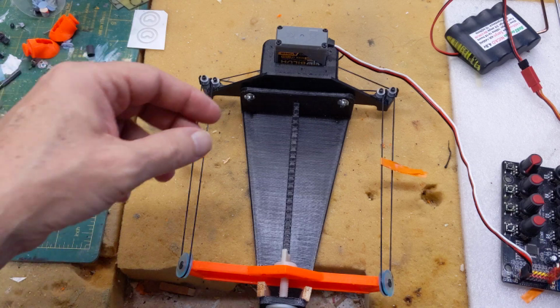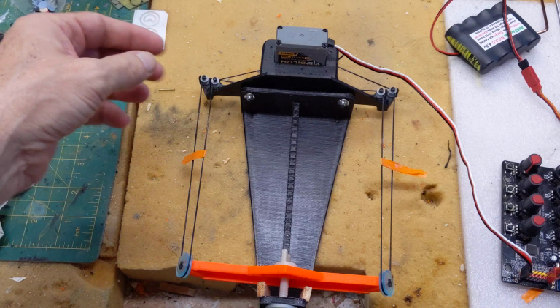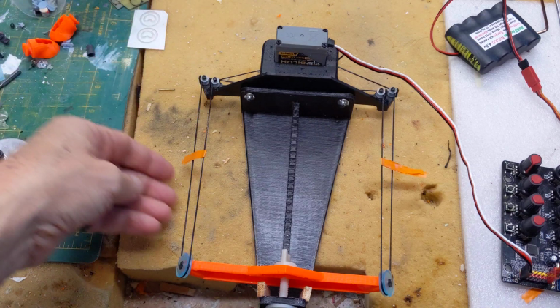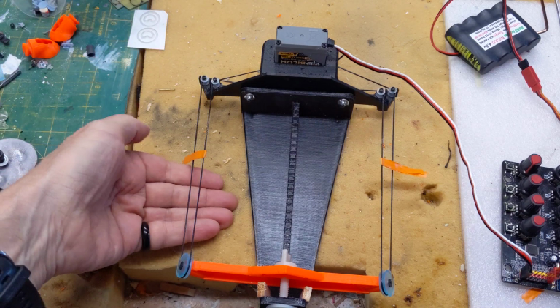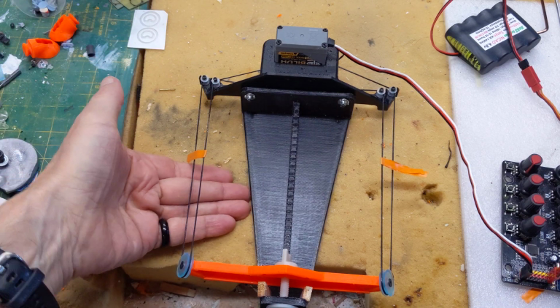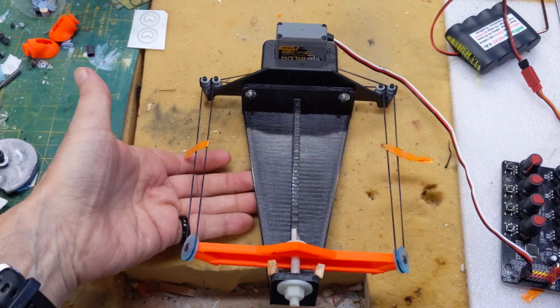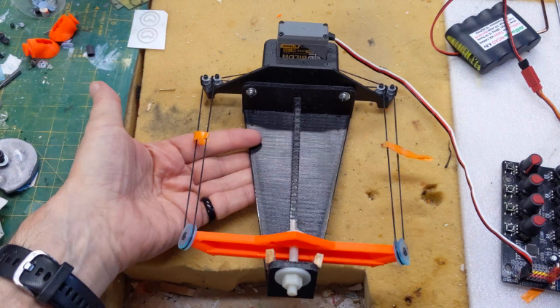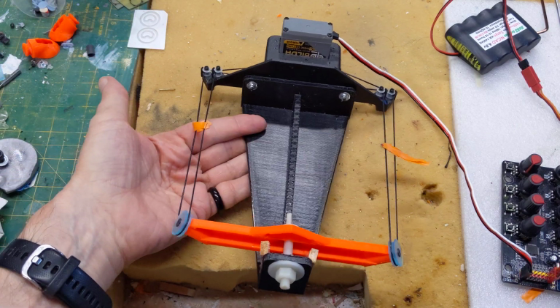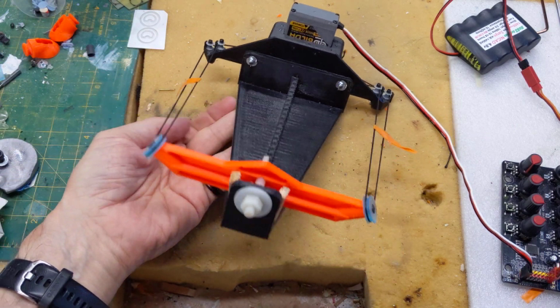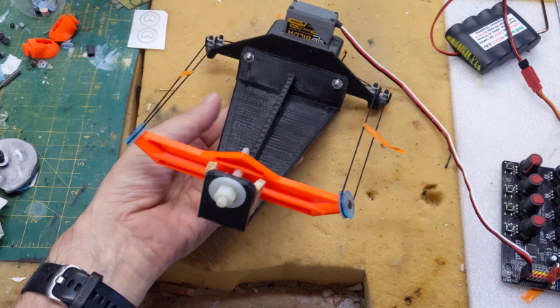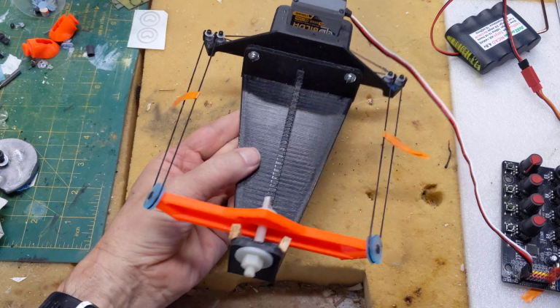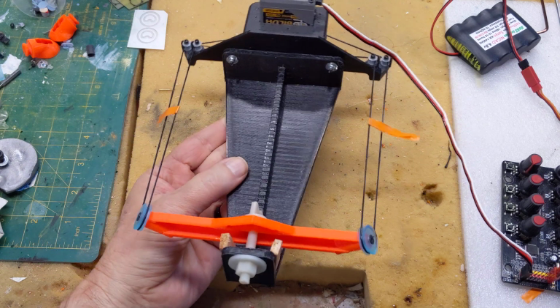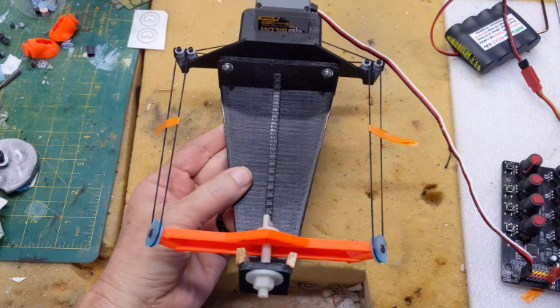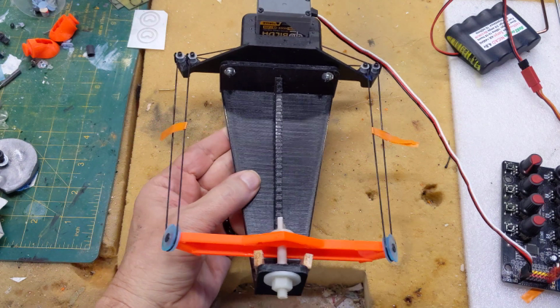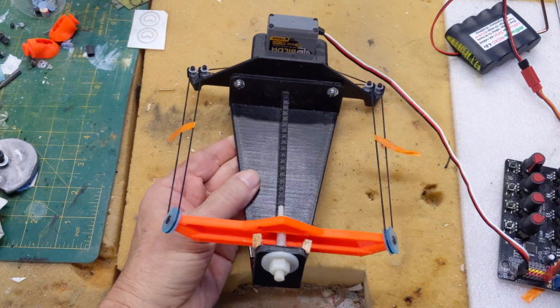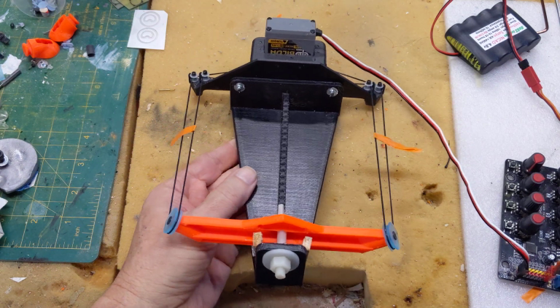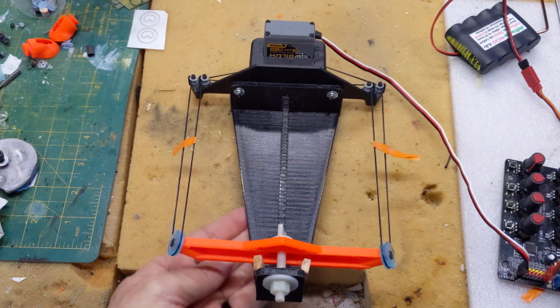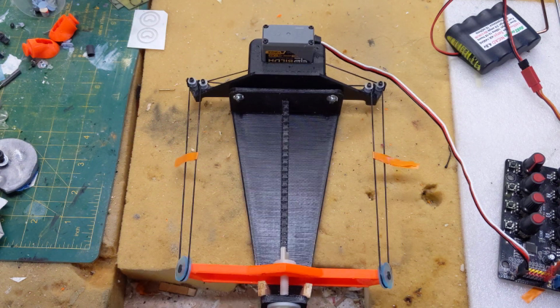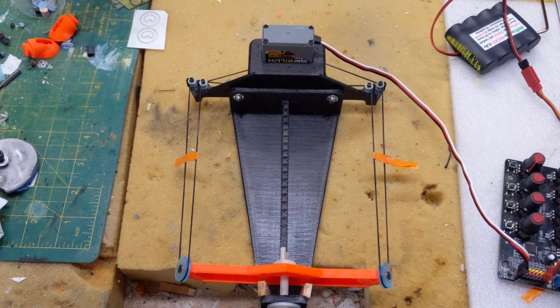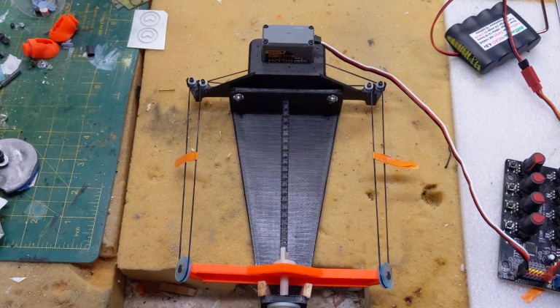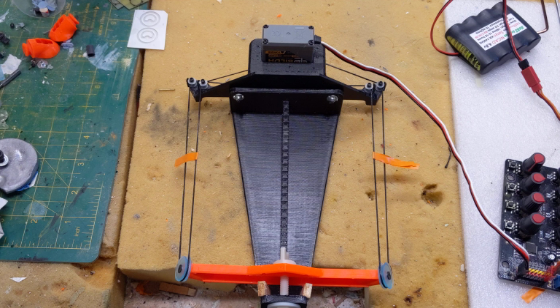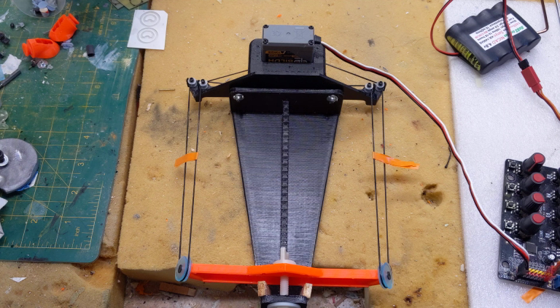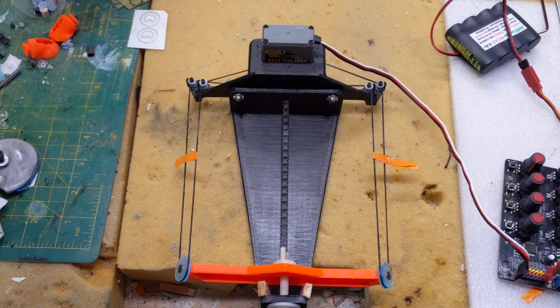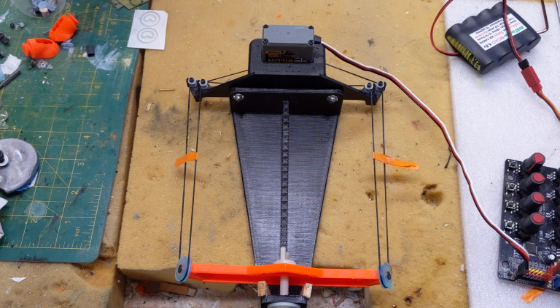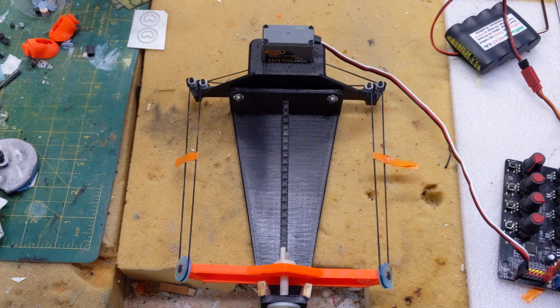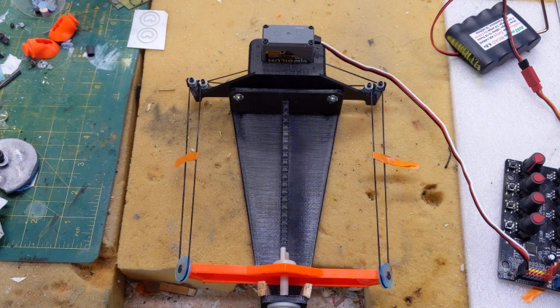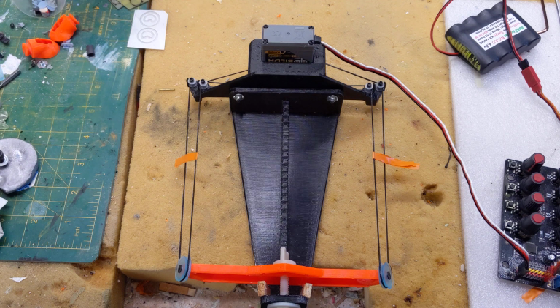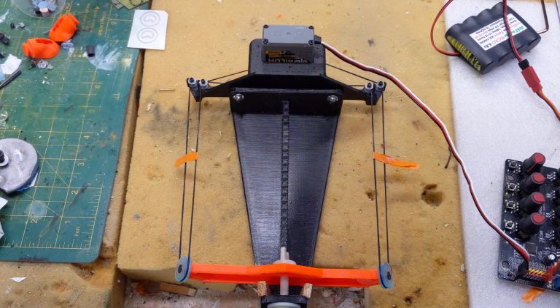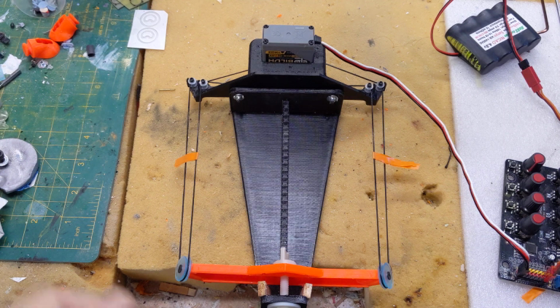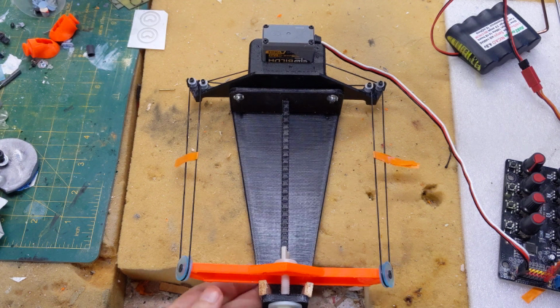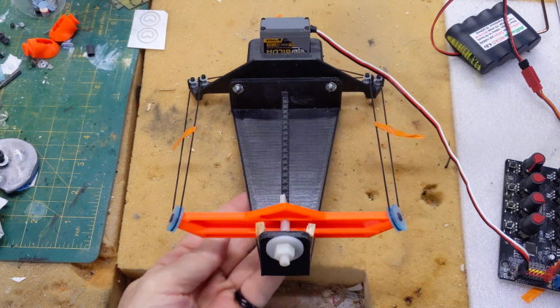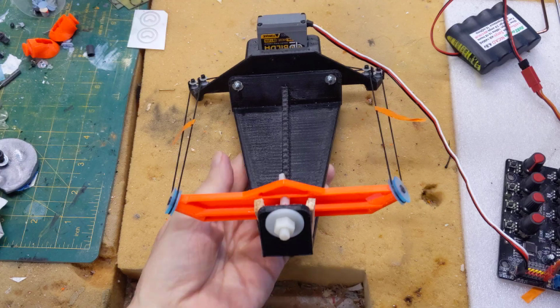This is the mechanism I made to move canopies. I didn't really want to use a linear drive — I wanted to try to do something different. It sort of did what I want. I'm not sure I'd do it again, but I'm having to document this or I'll forget how I did it.